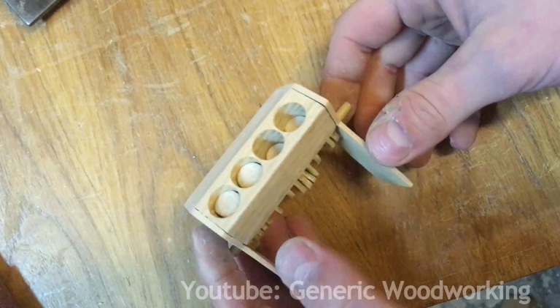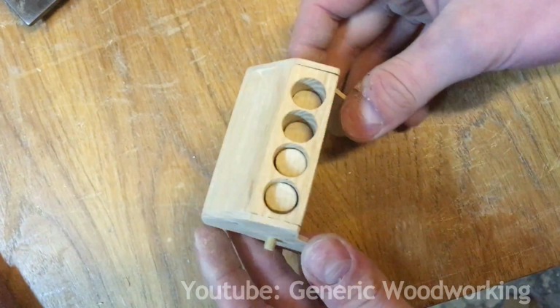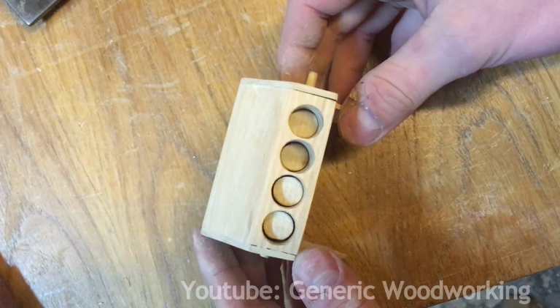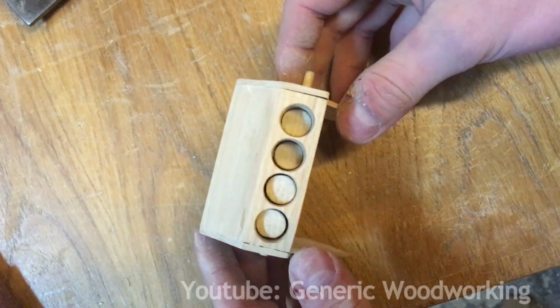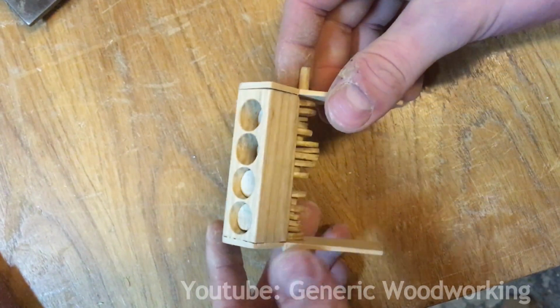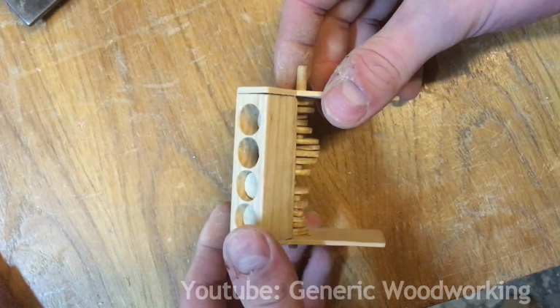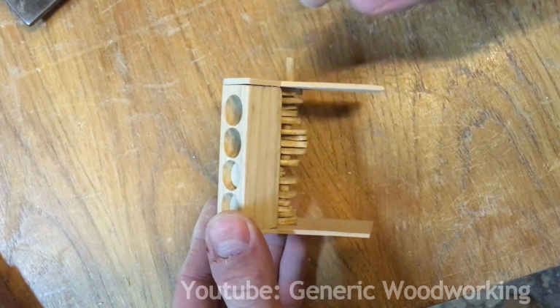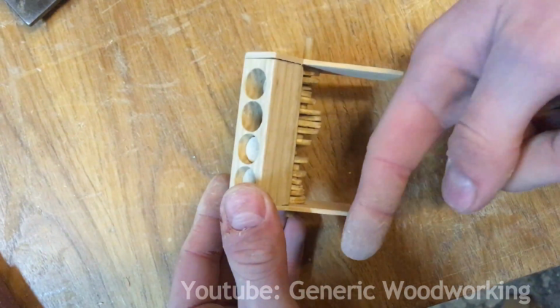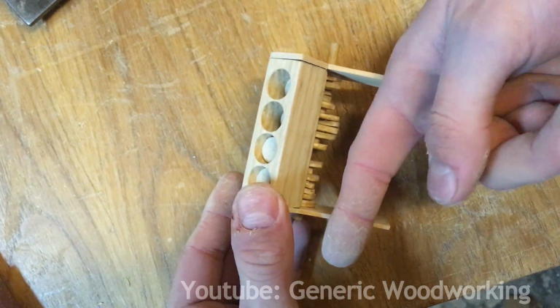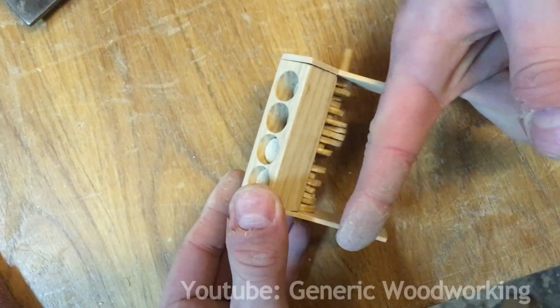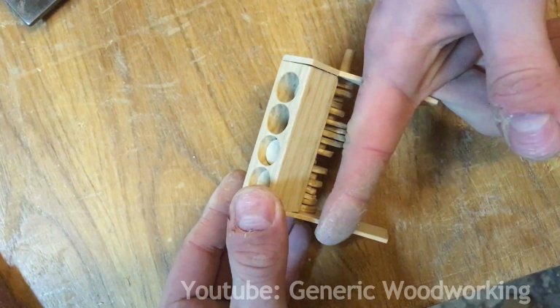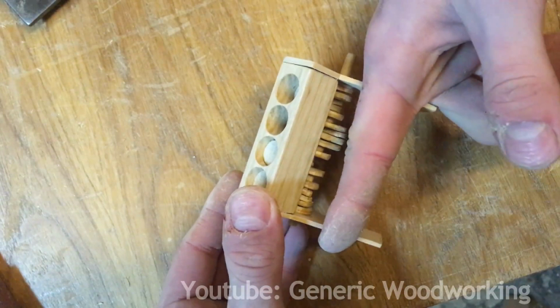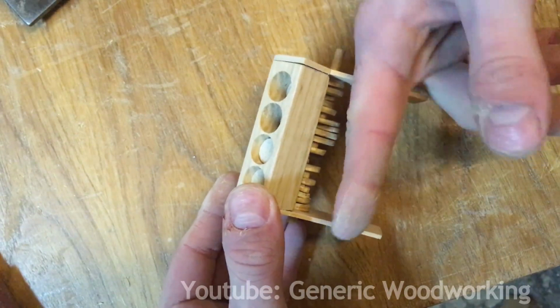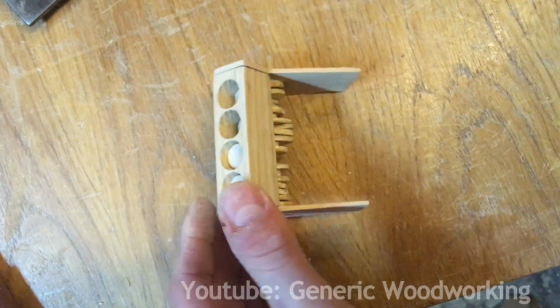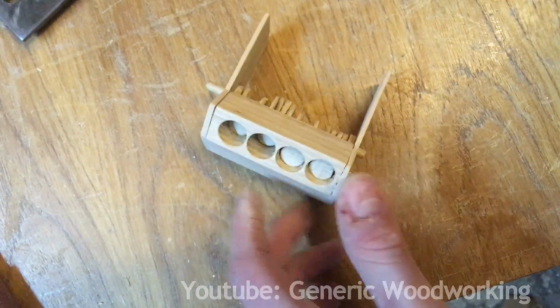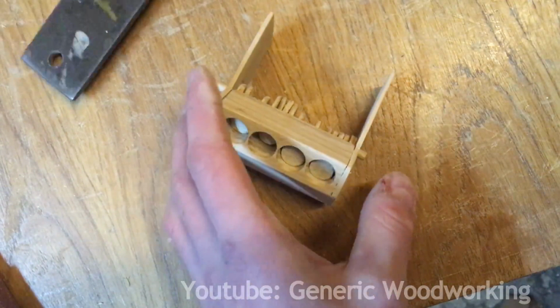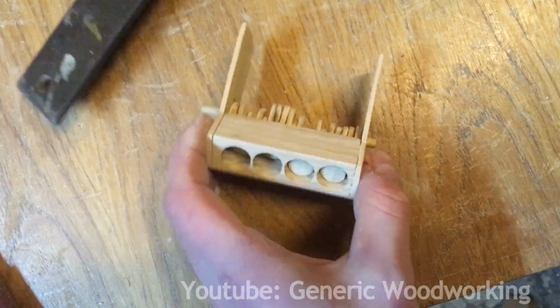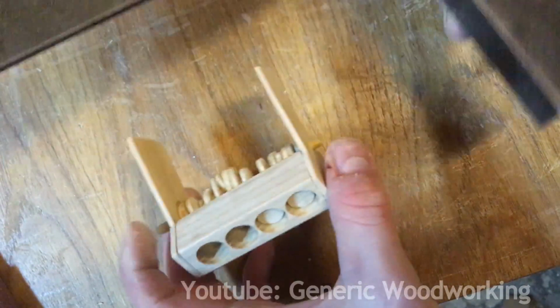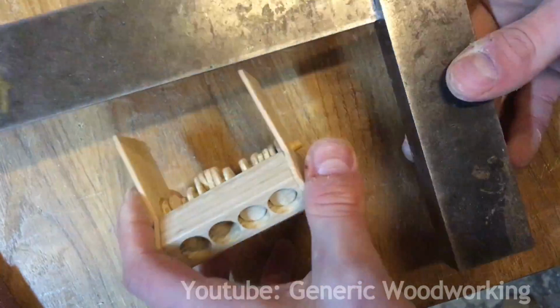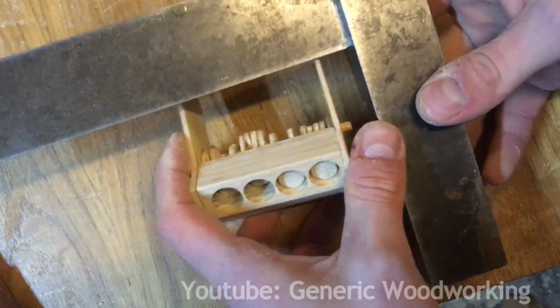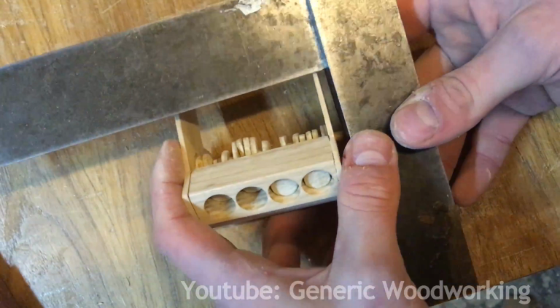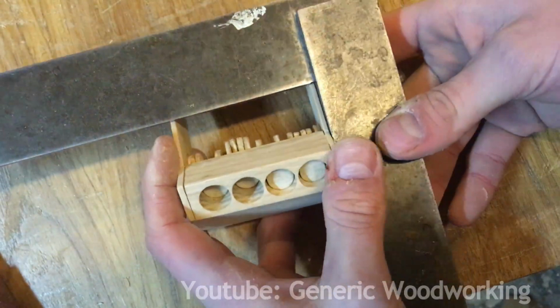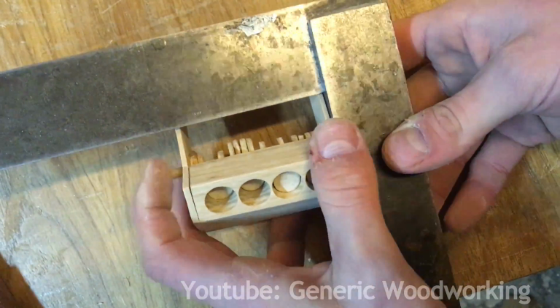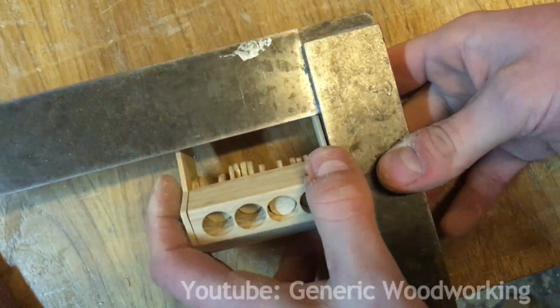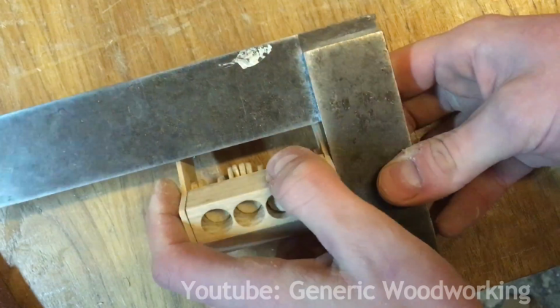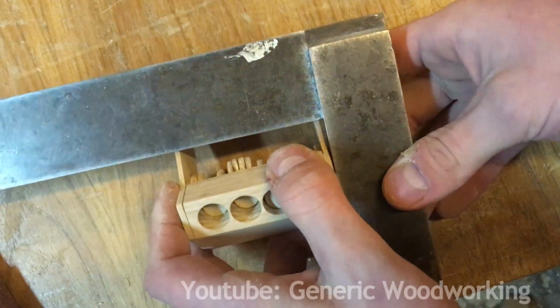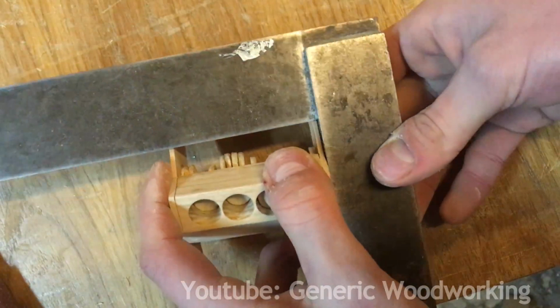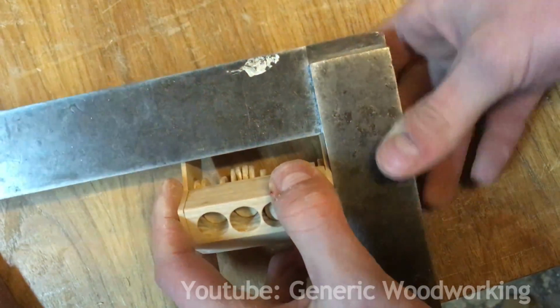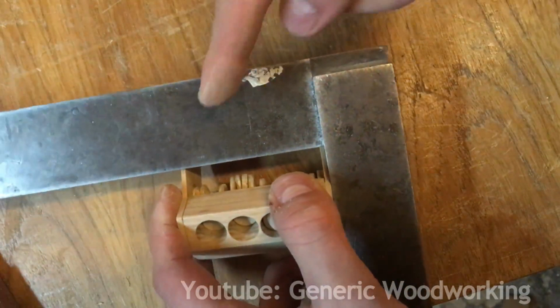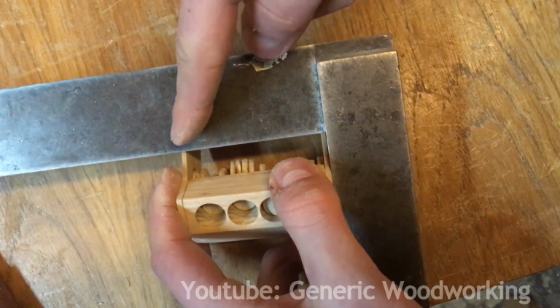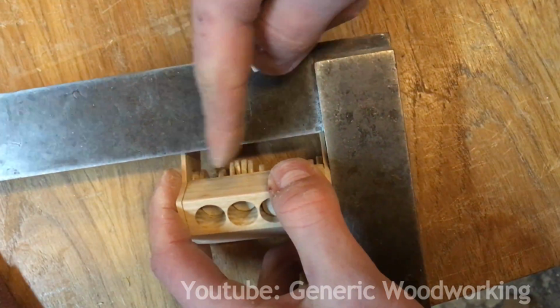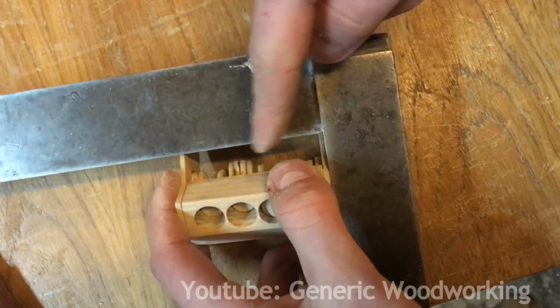I sanded off the edges and now I have to cut these plates to length, and I'll try to mark them both at the same point.